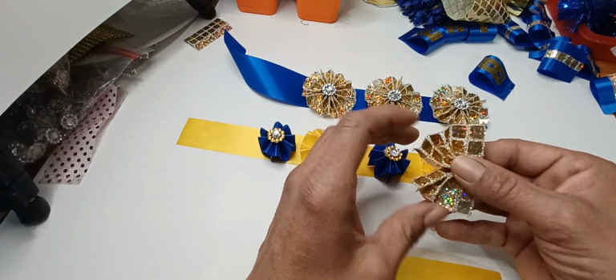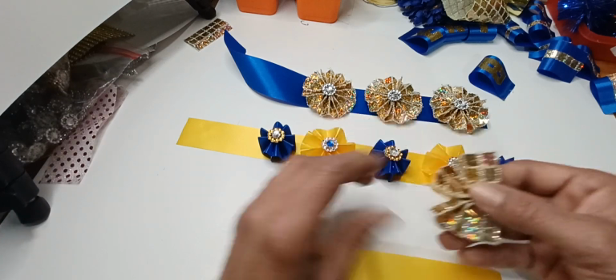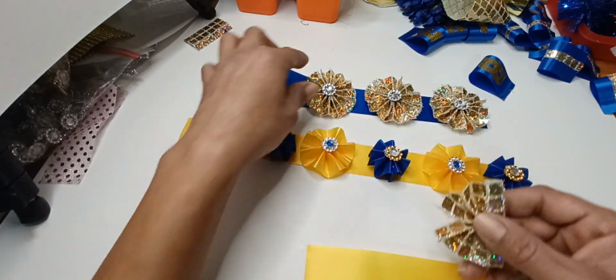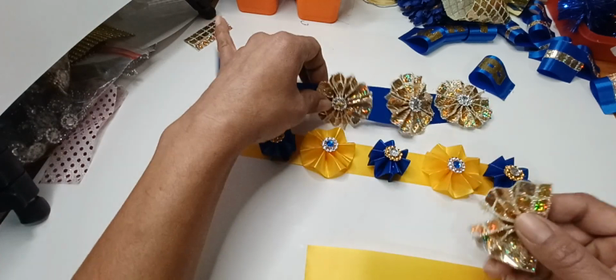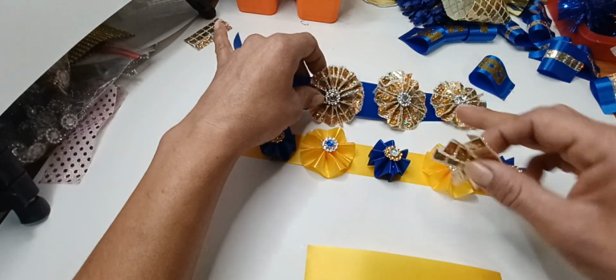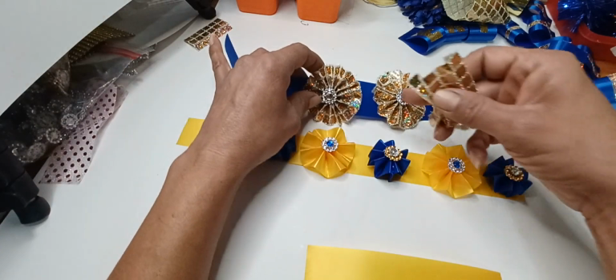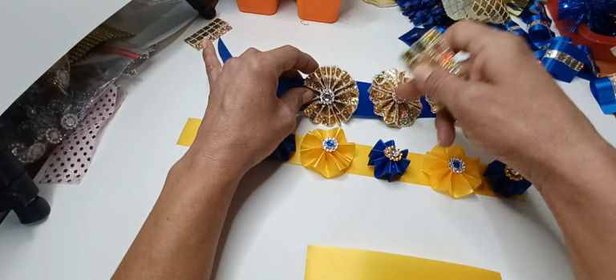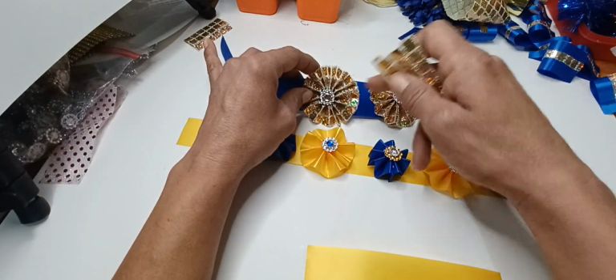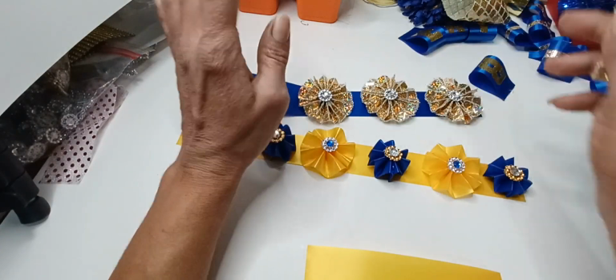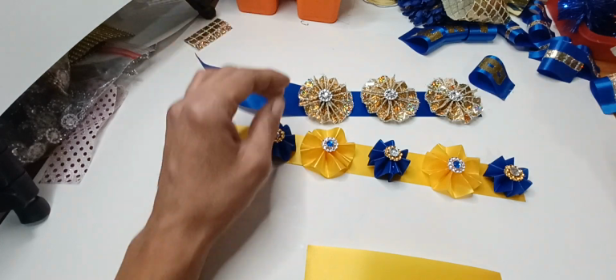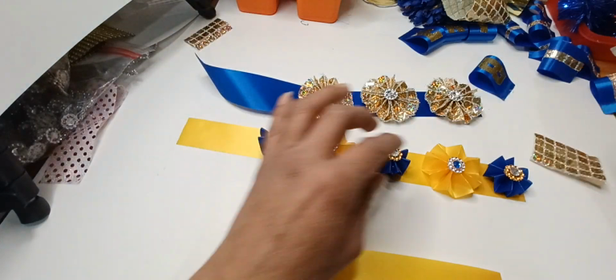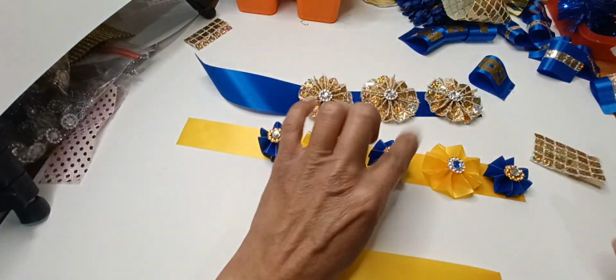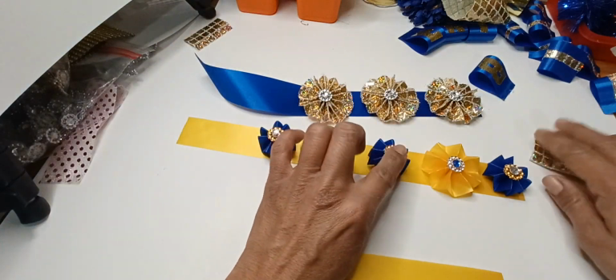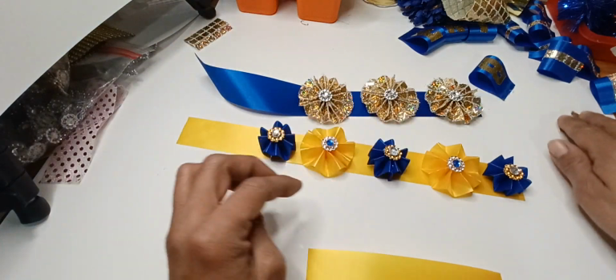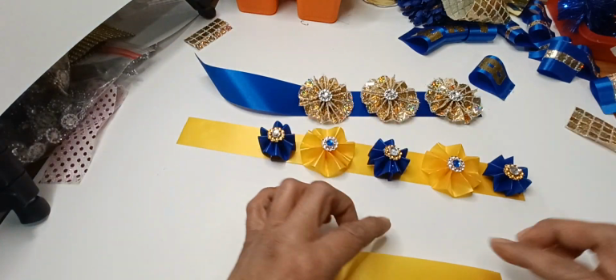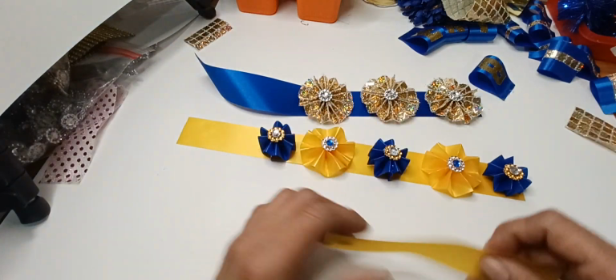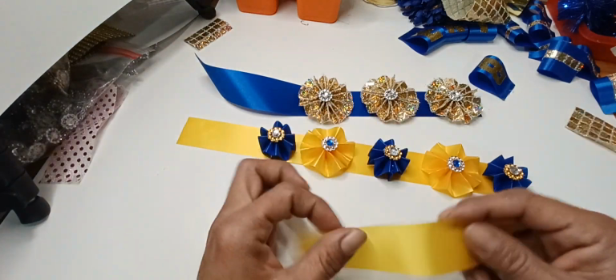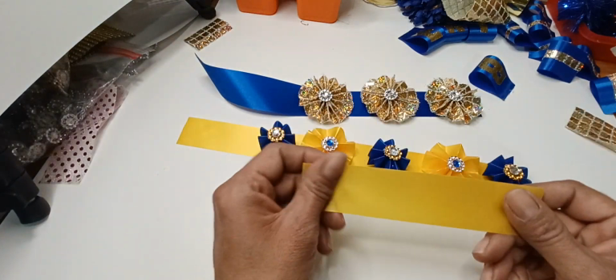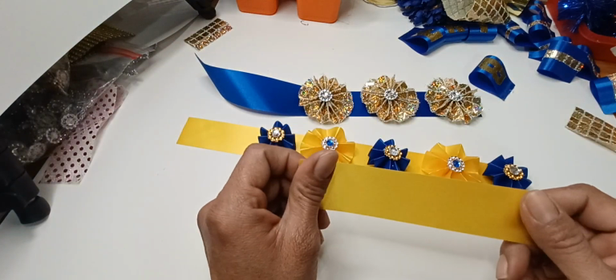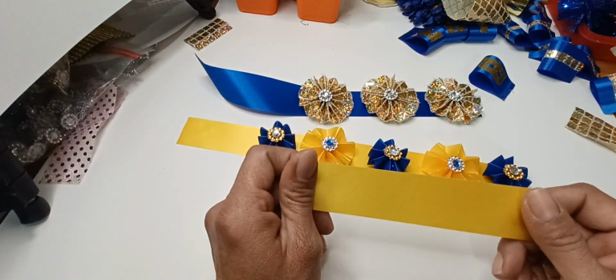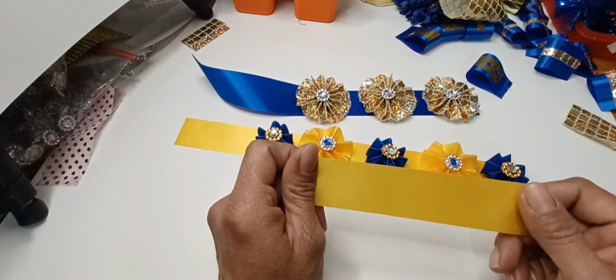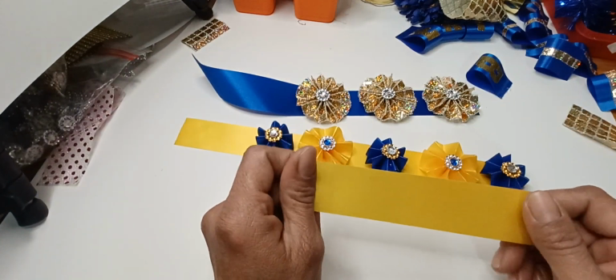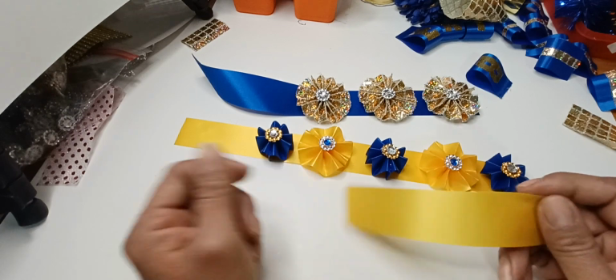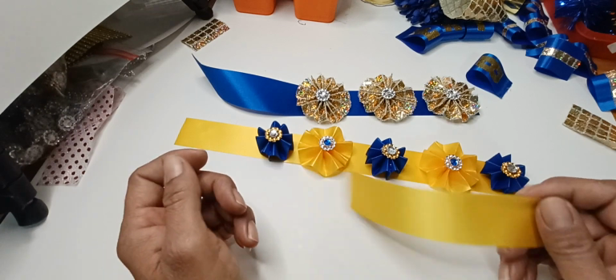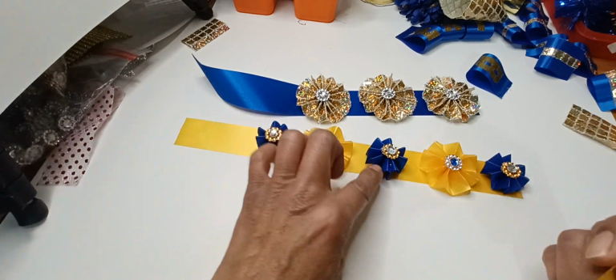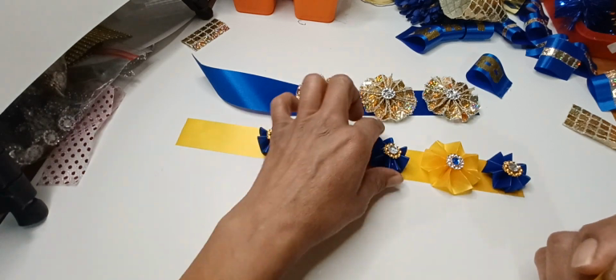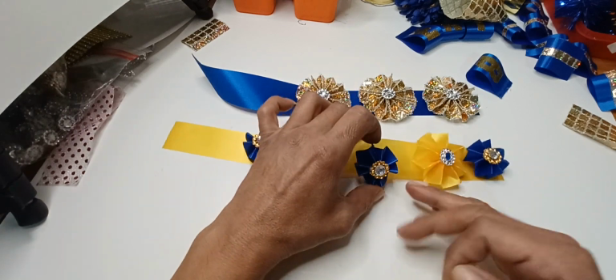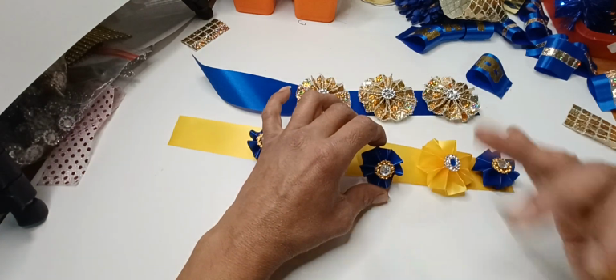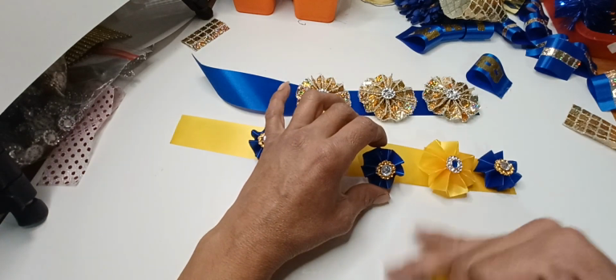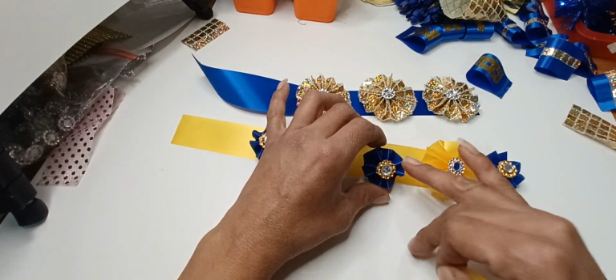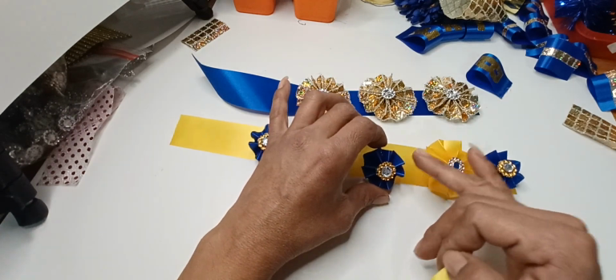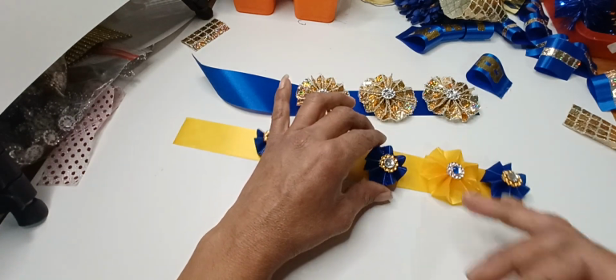Then I just went ahead and glued it, and afterwards you can just decorate it with whatever you'd like. For these right here, this is my 5/16th ribbon, and this size will make a flower or a pinwheel.